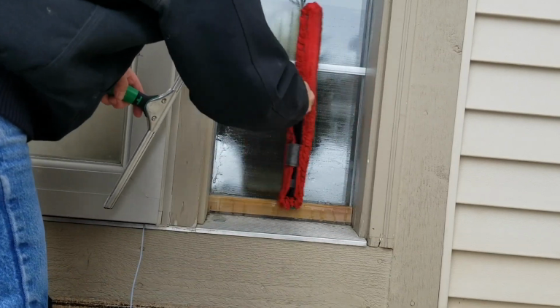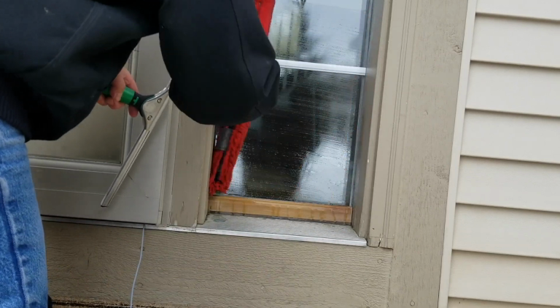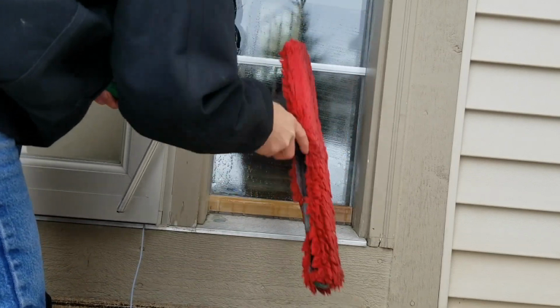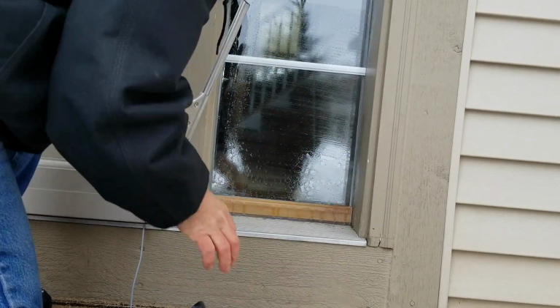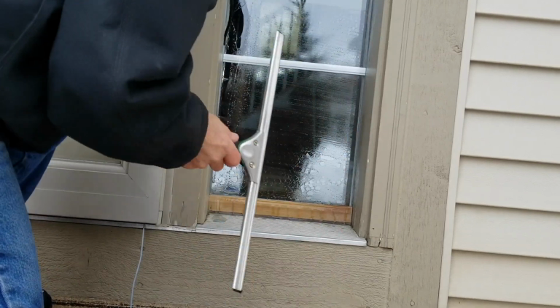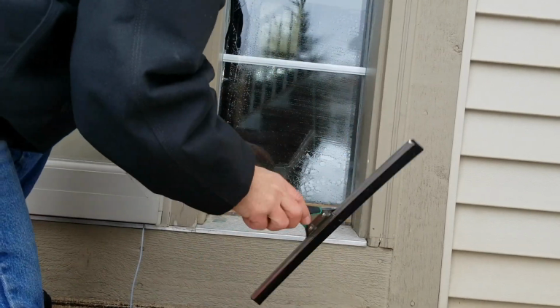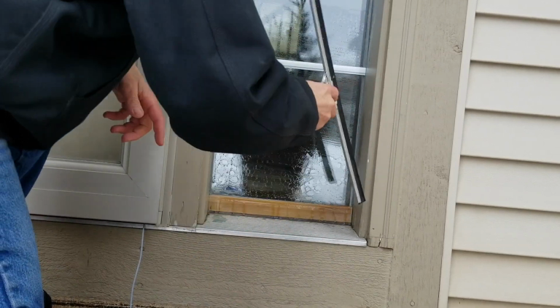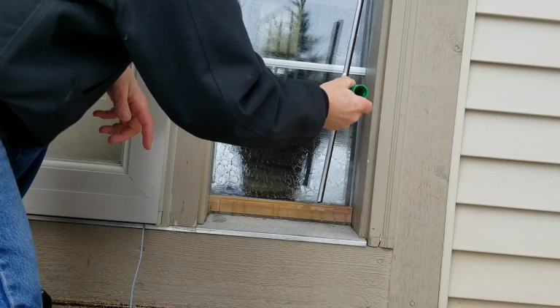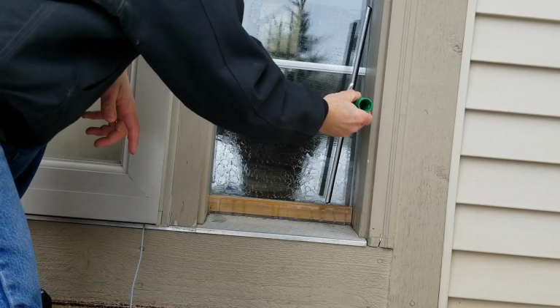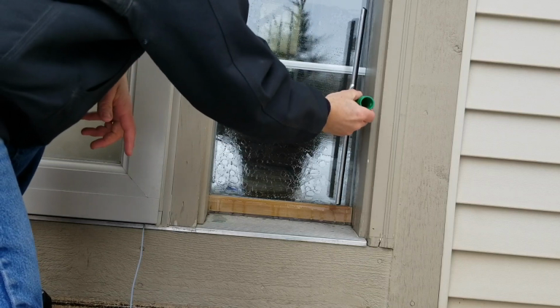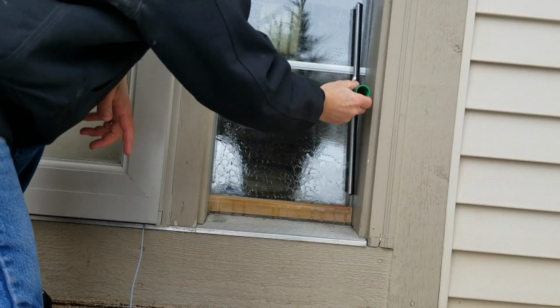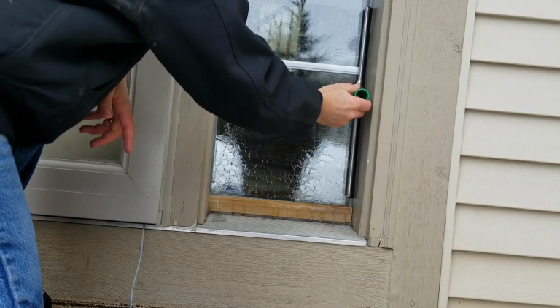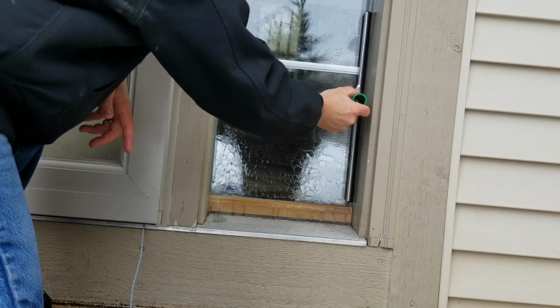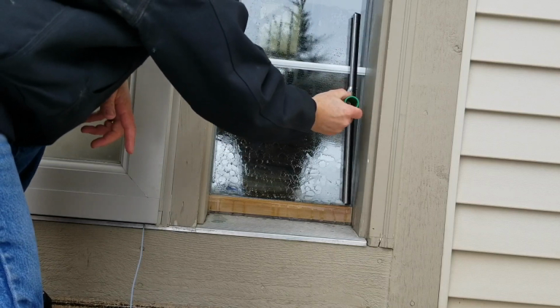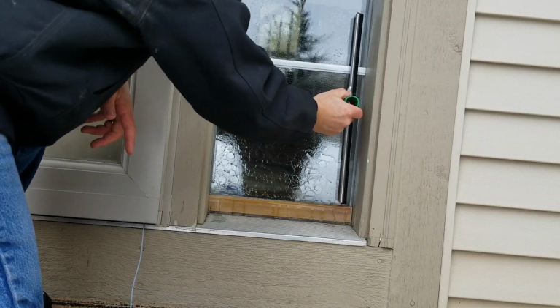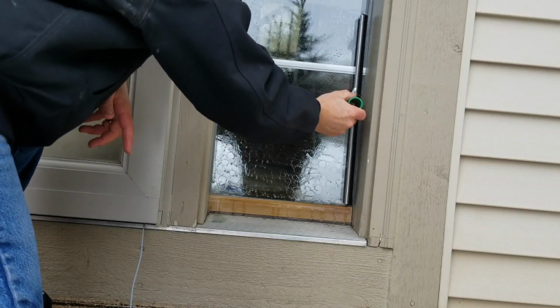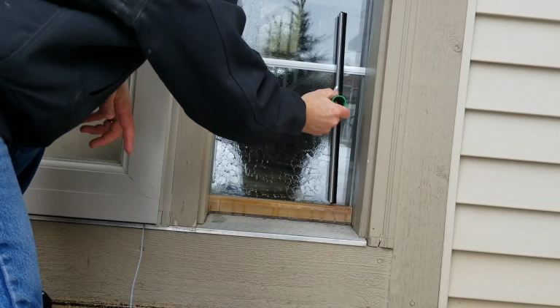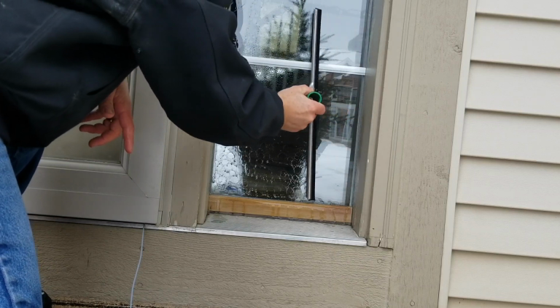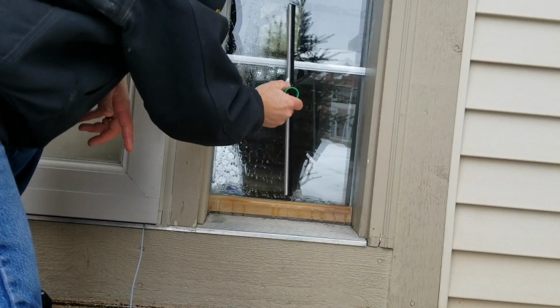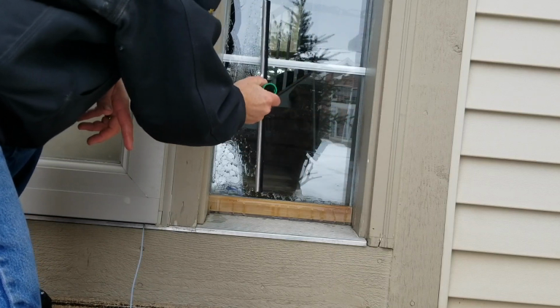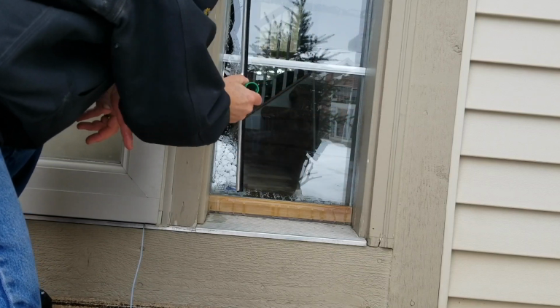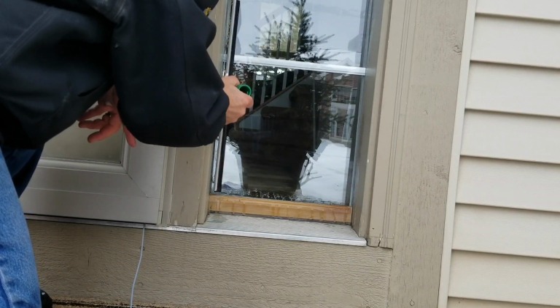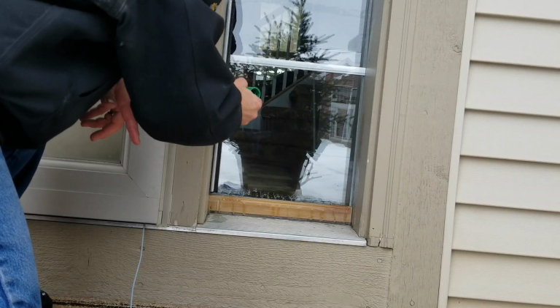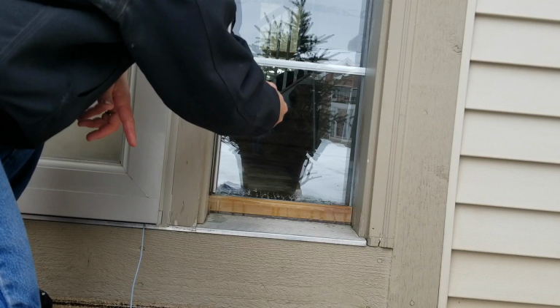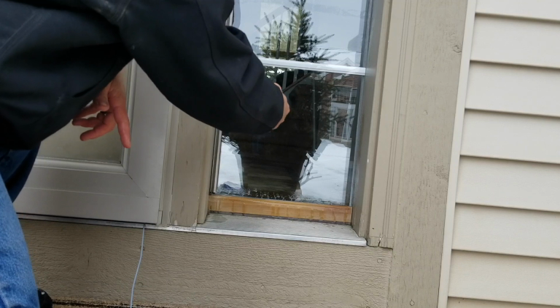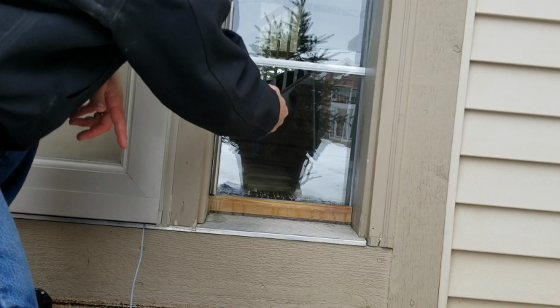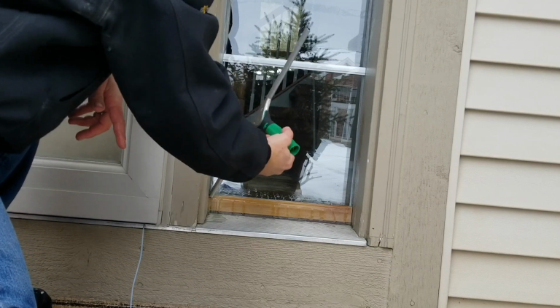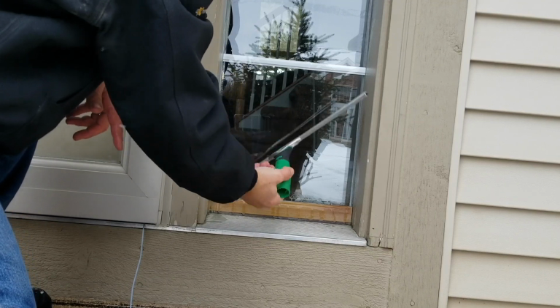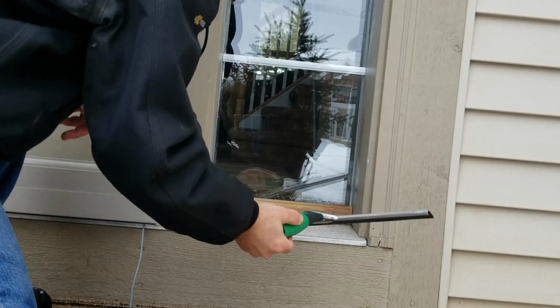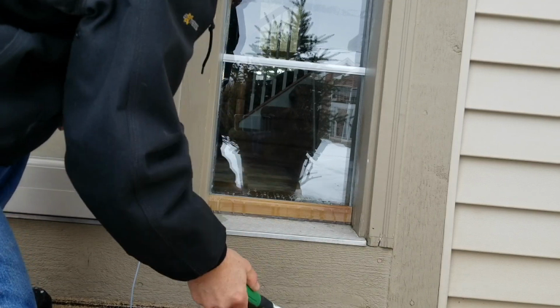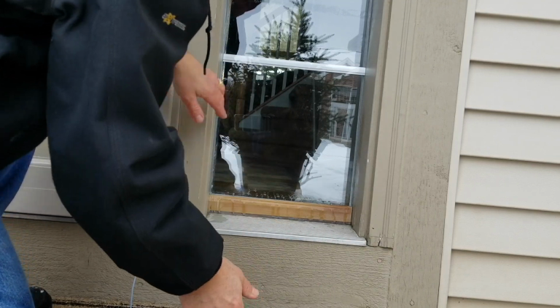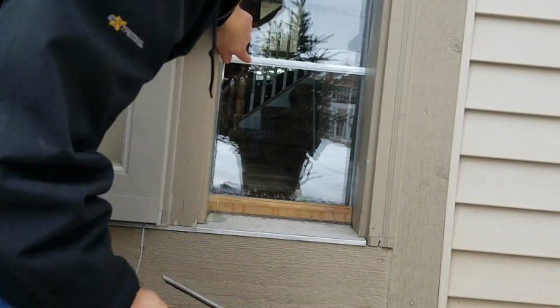But when you take that squeegee backwards and push it — it closes right out.